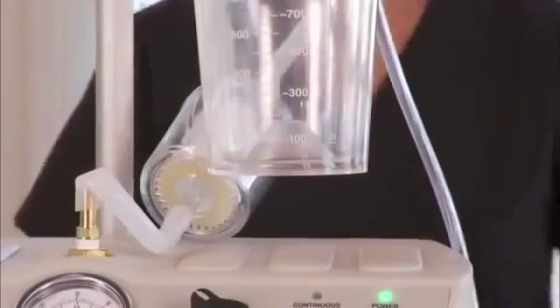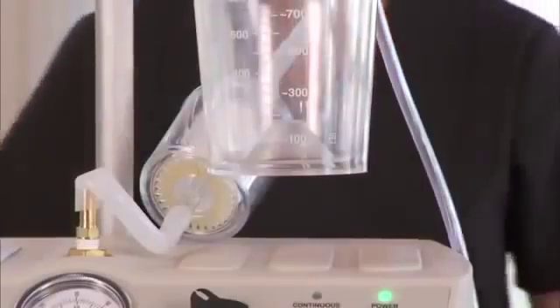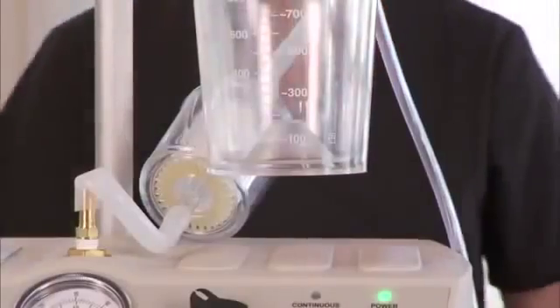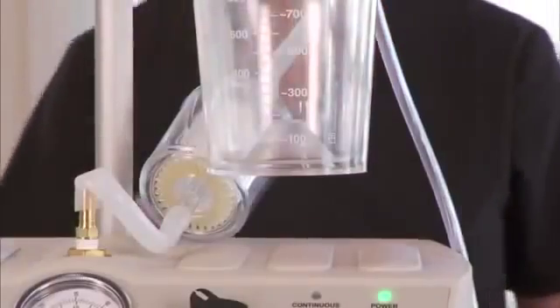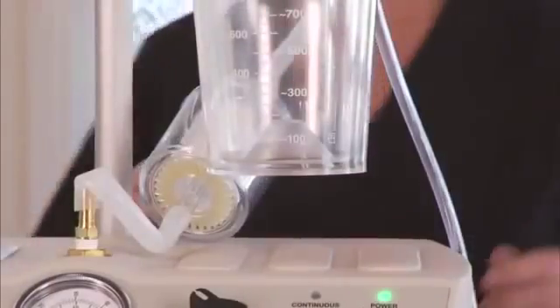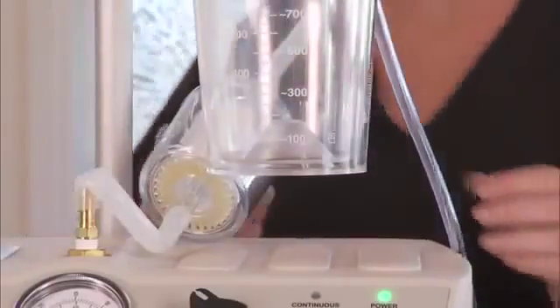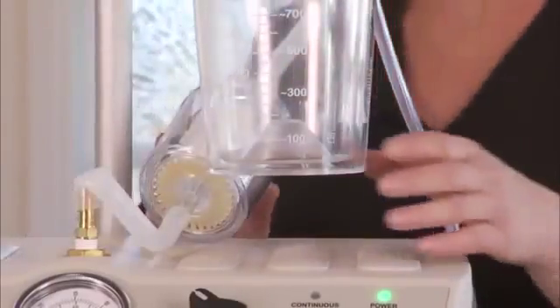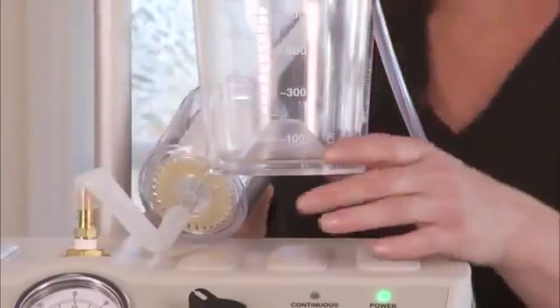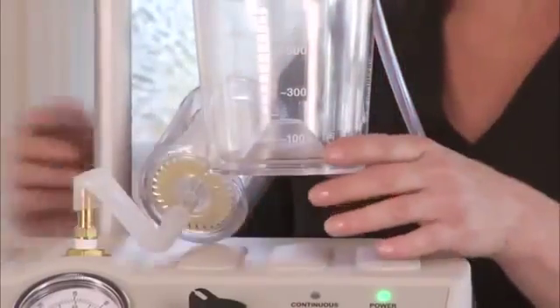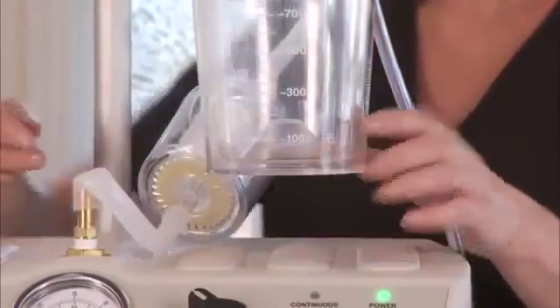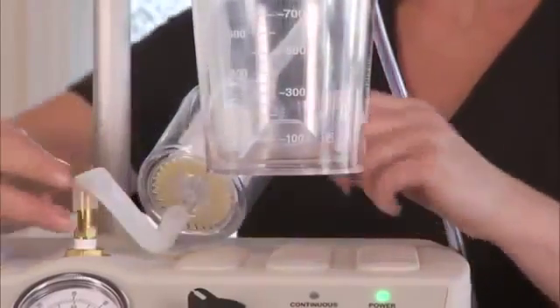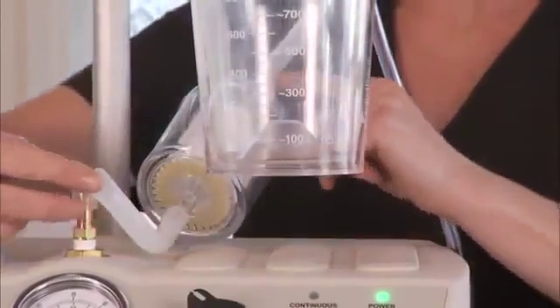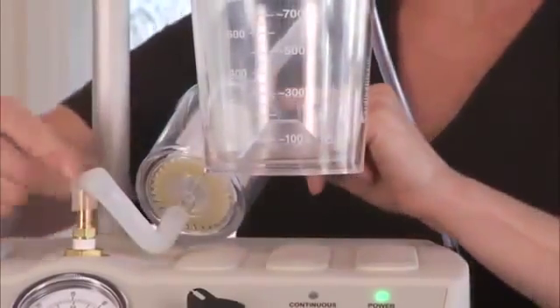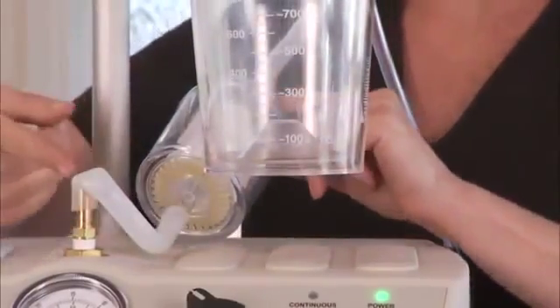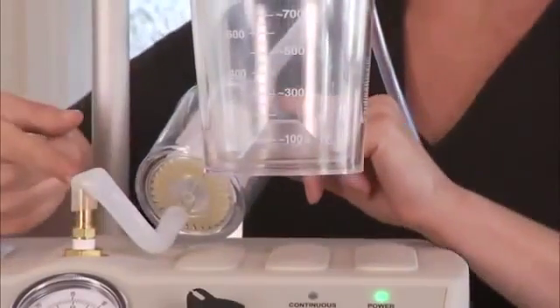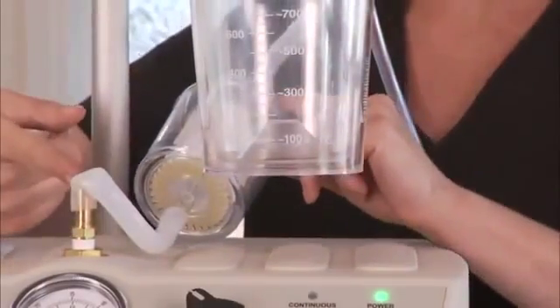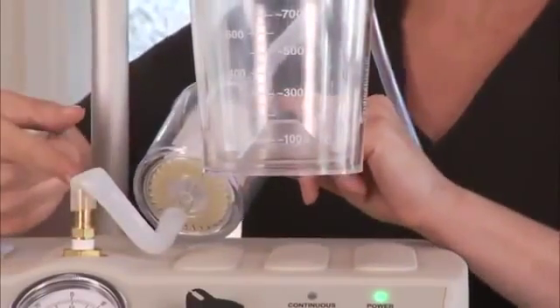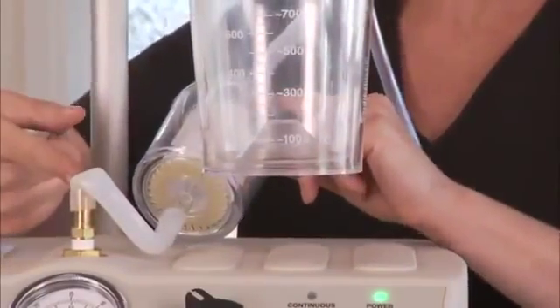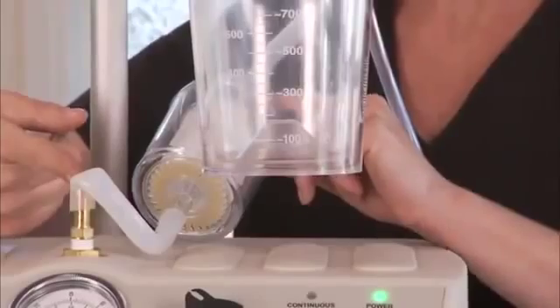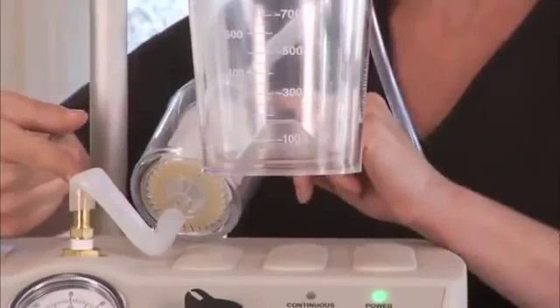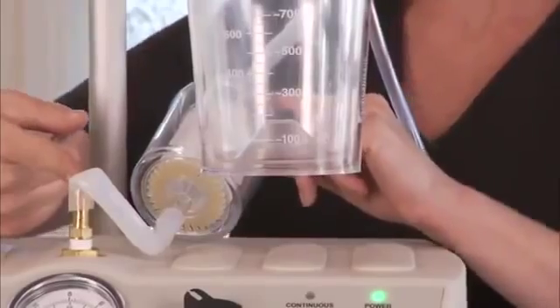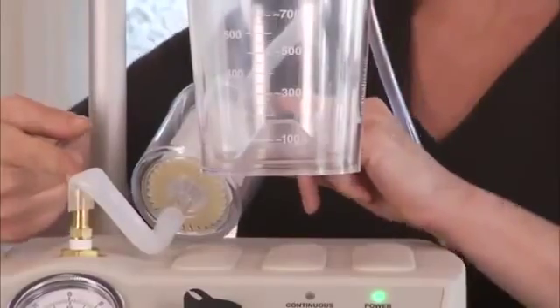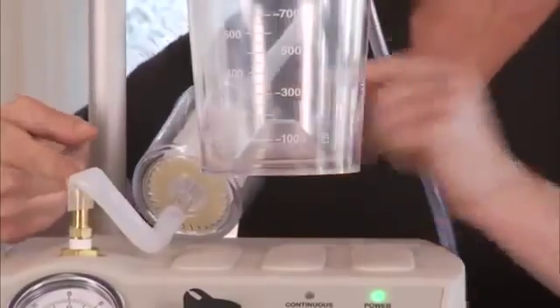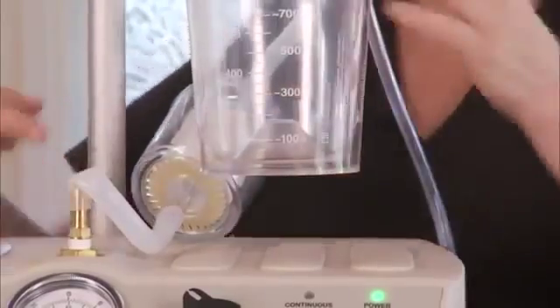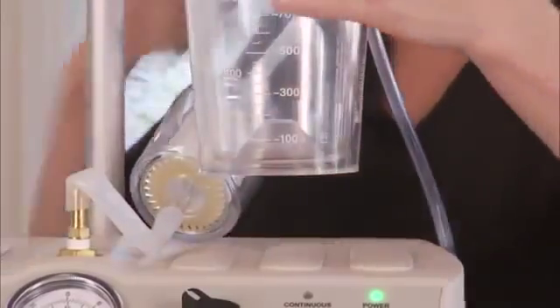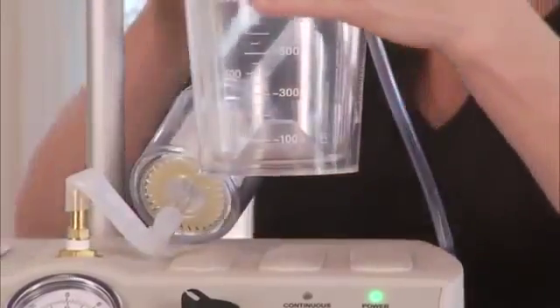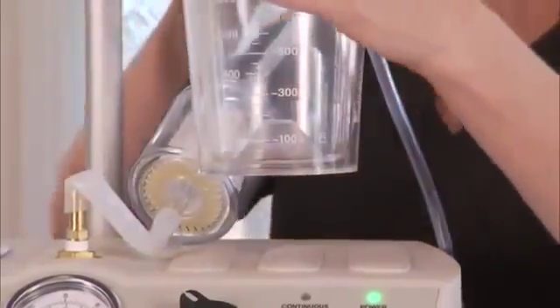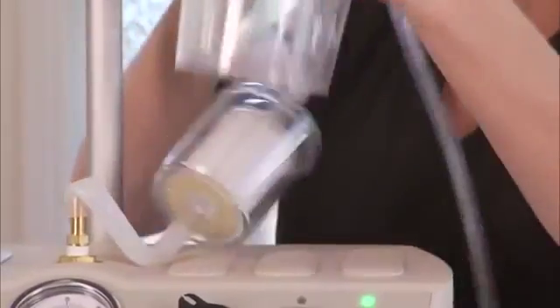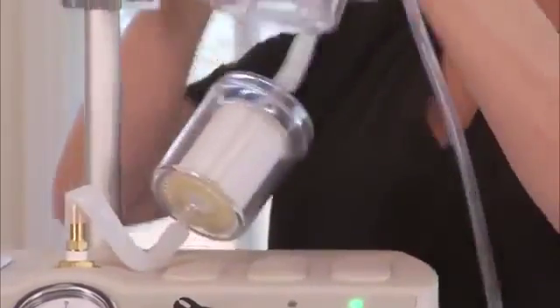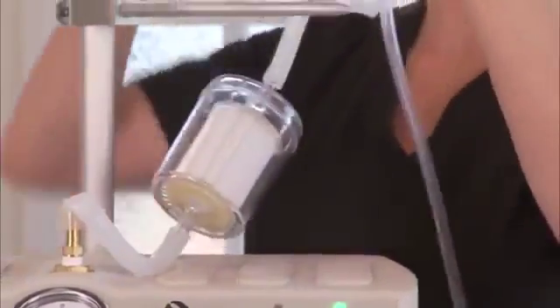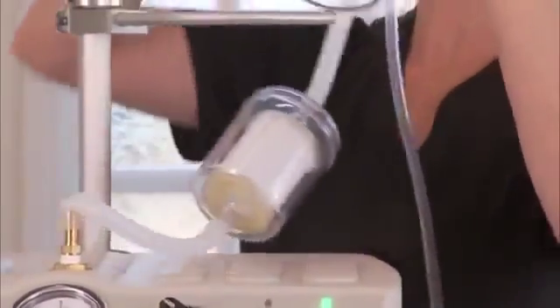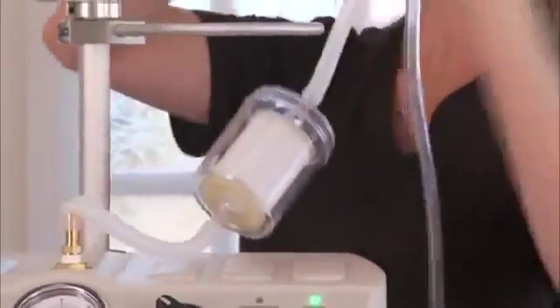Check to see if any of the tubing is blocked or if any of the tubing is kinked. If kinked or blocked, make any necessary adjustments.